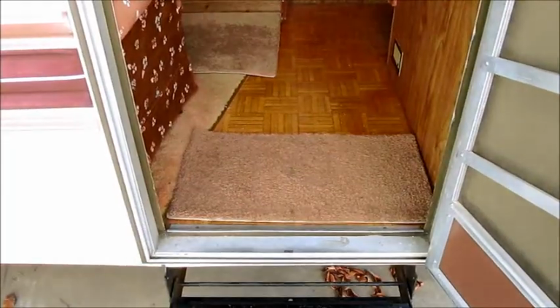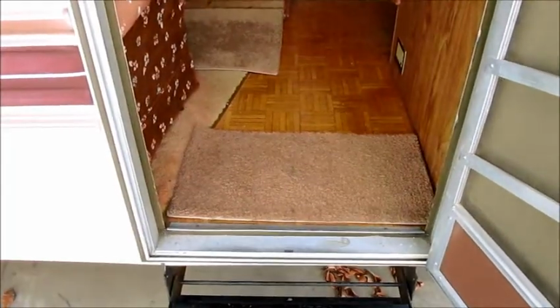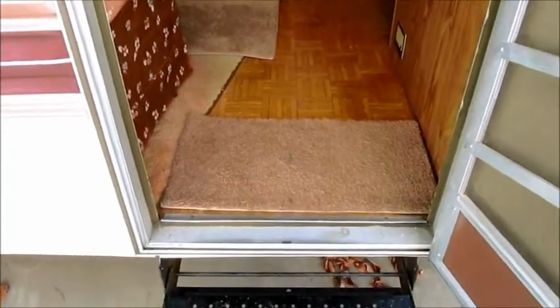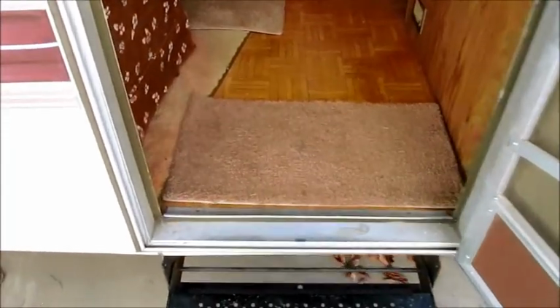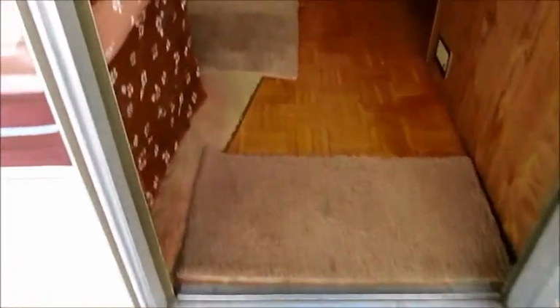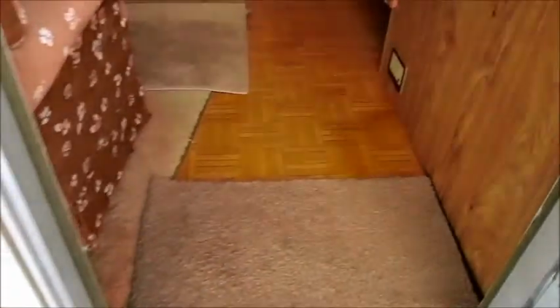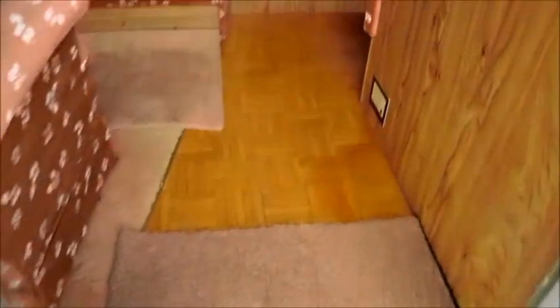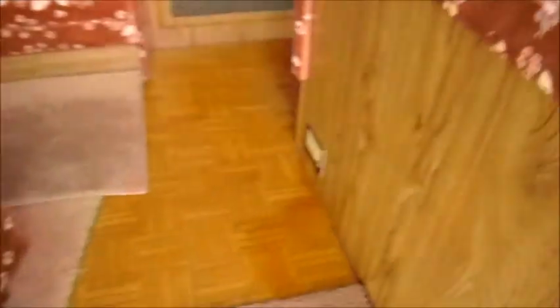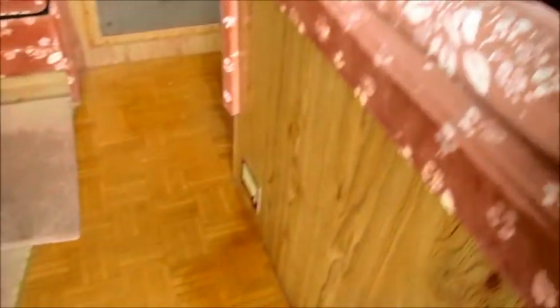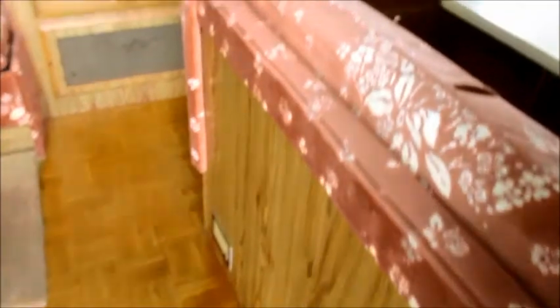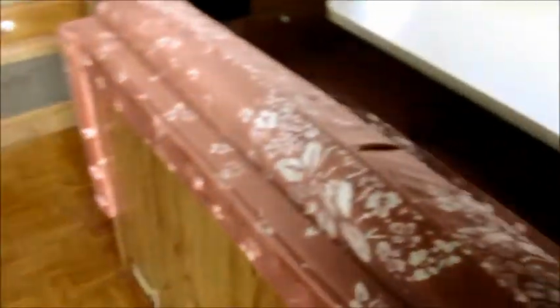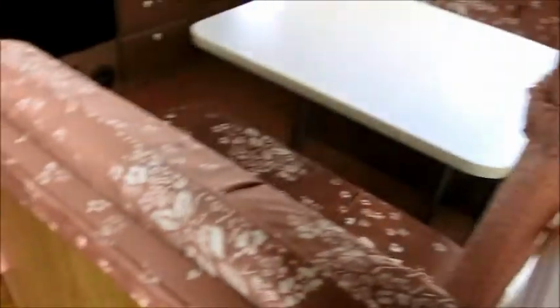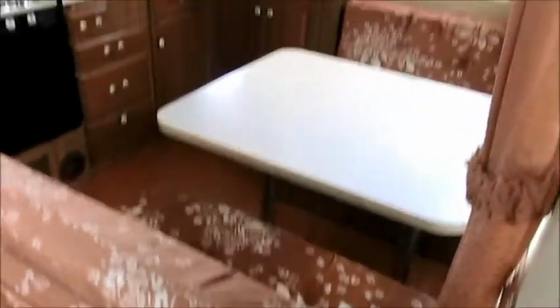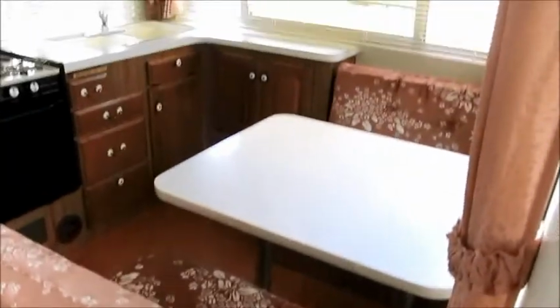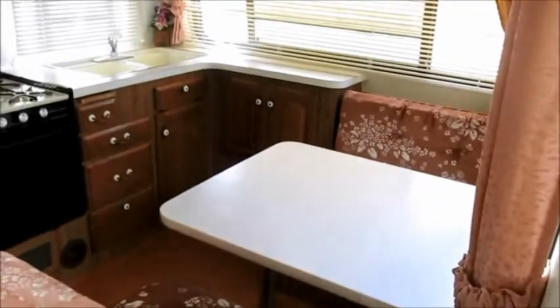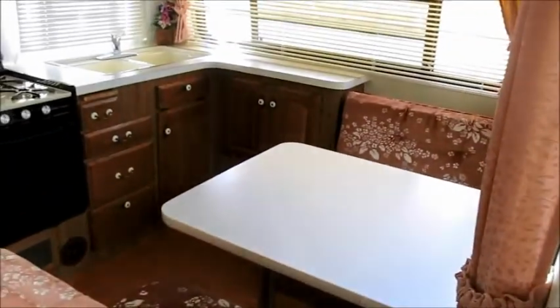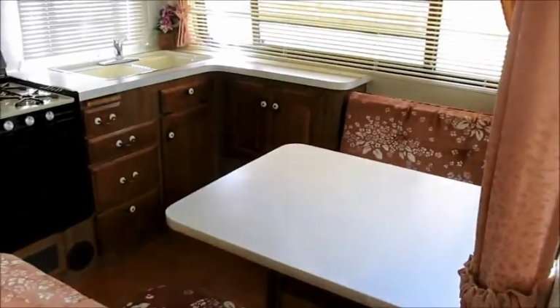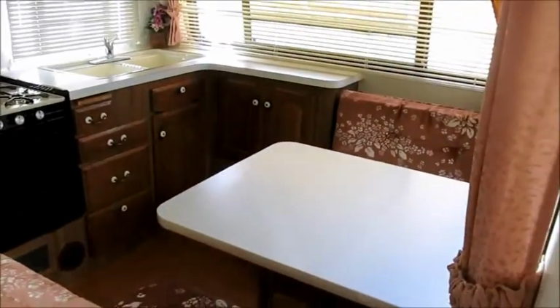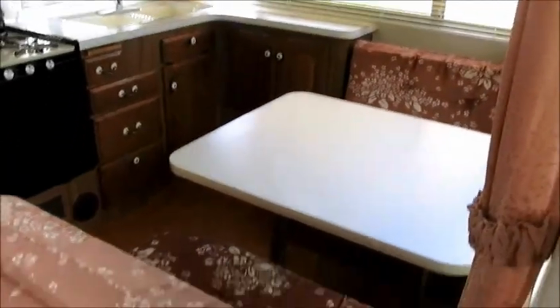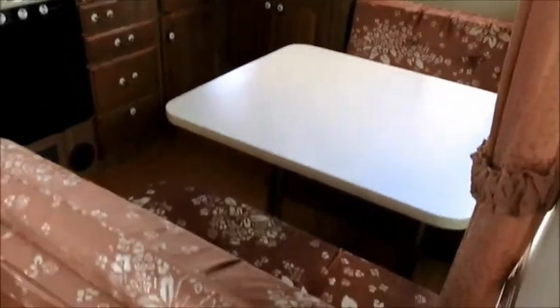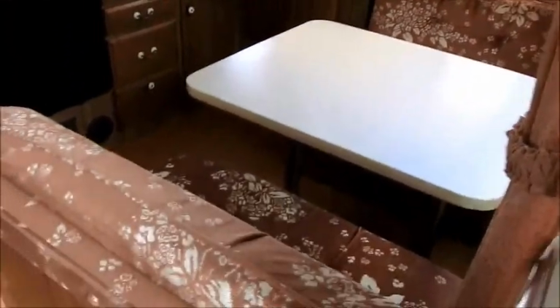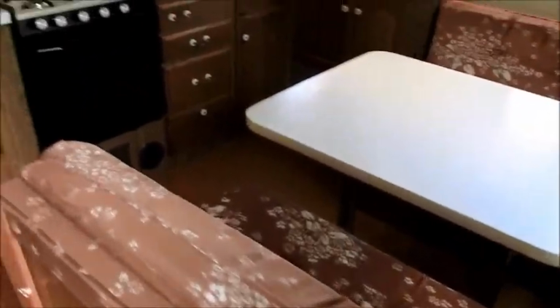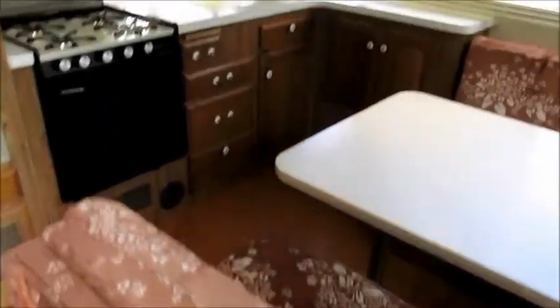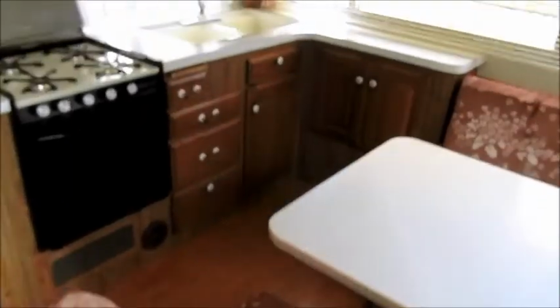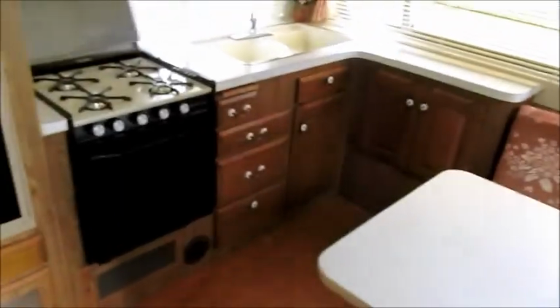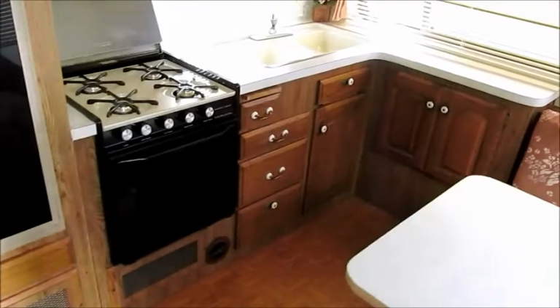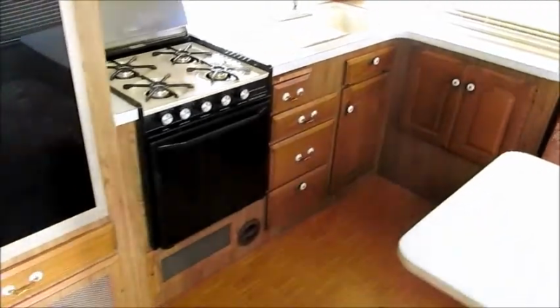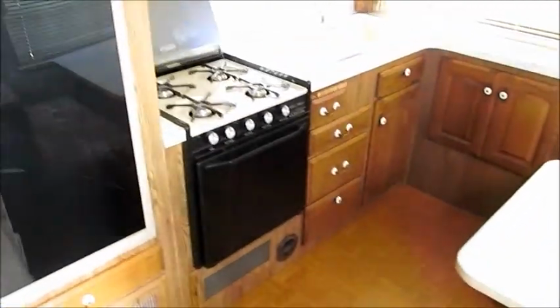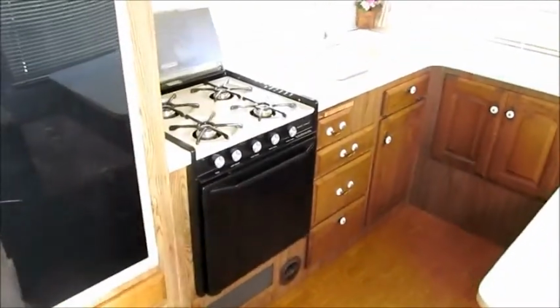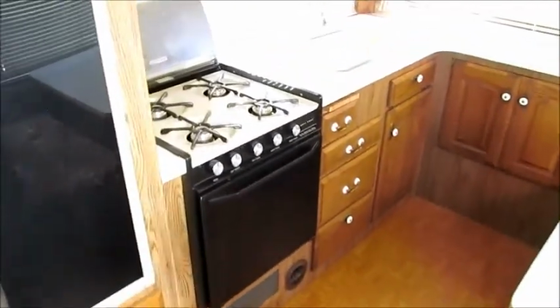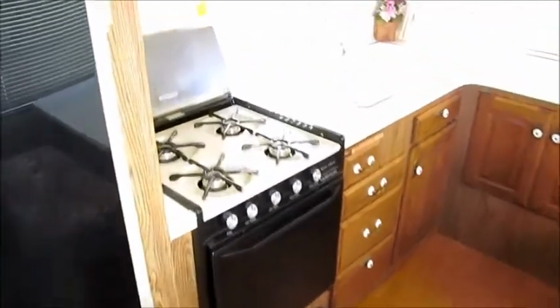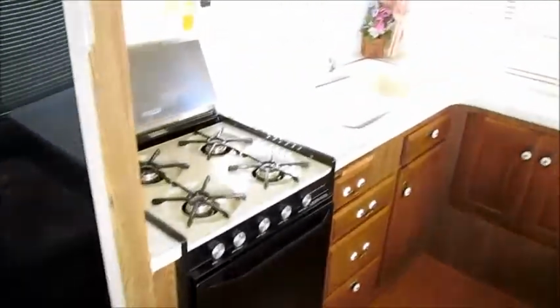As we walk inside the 31-foot Fleetwood, right to my right here is a dinette table that folds down into a bed. You have a U-shaped galley kitchen.